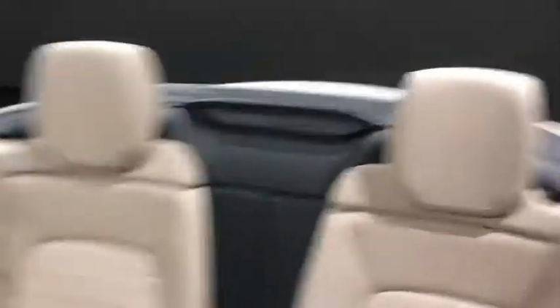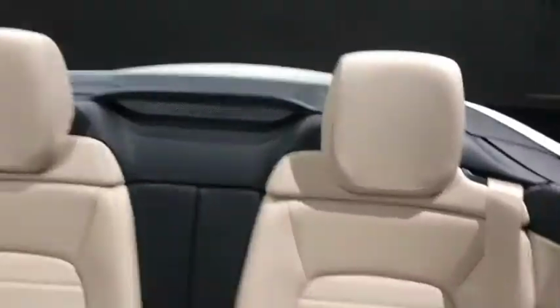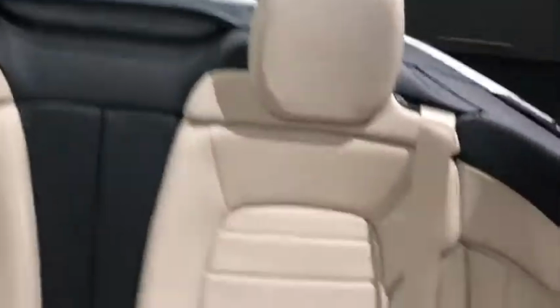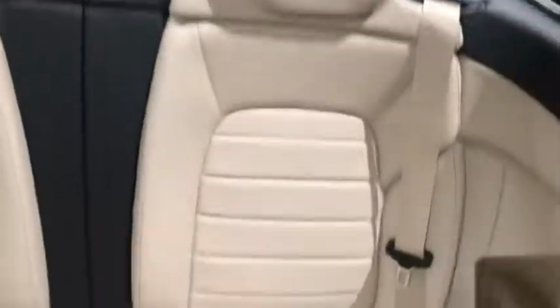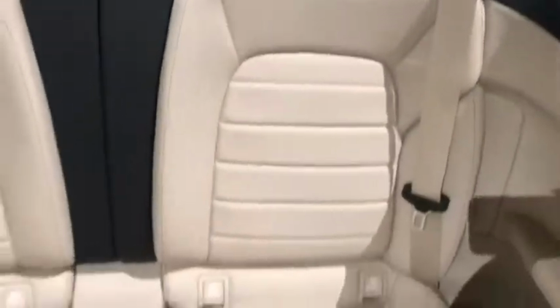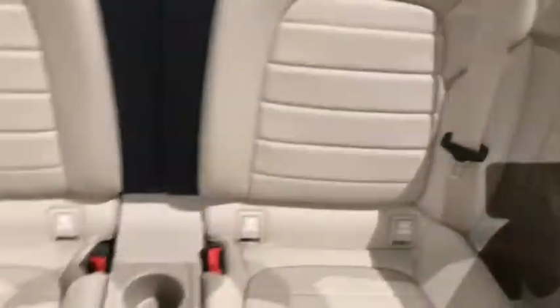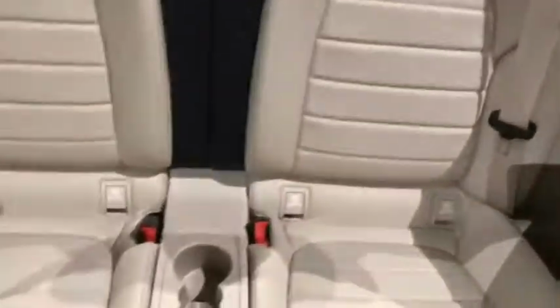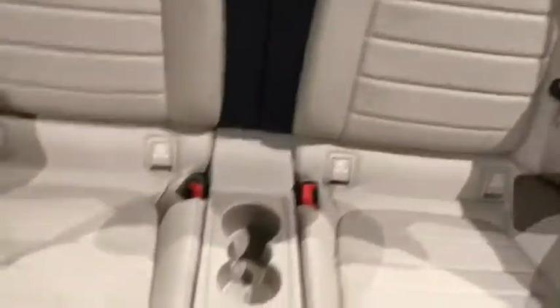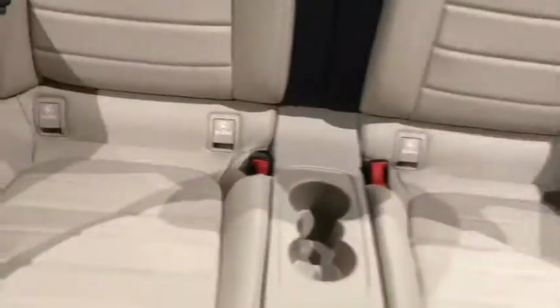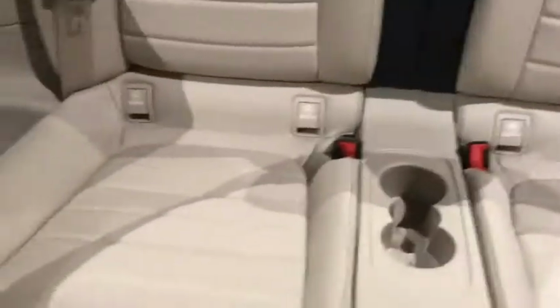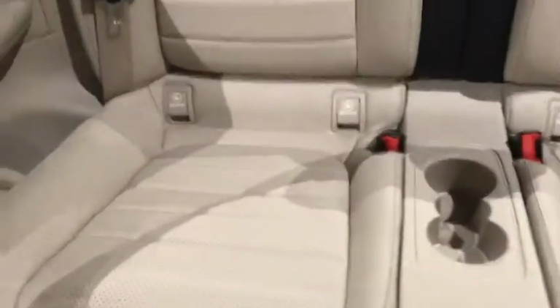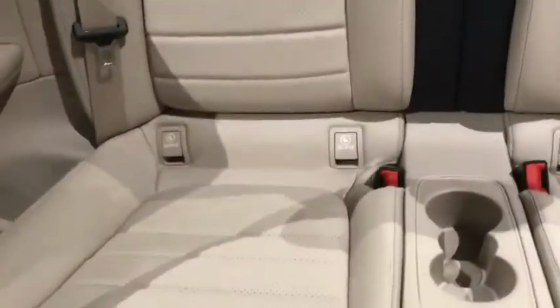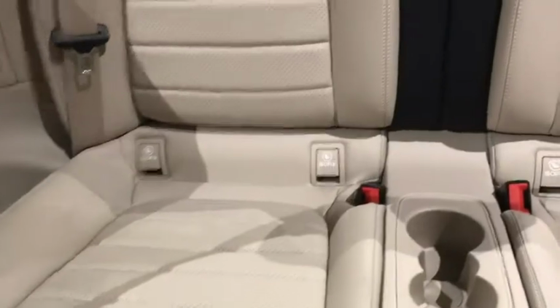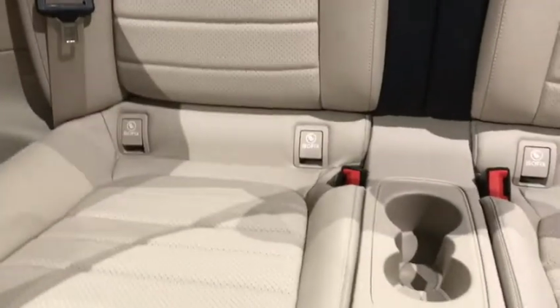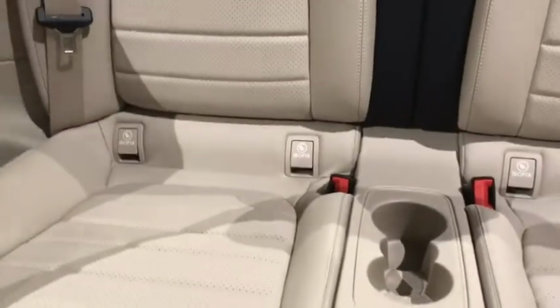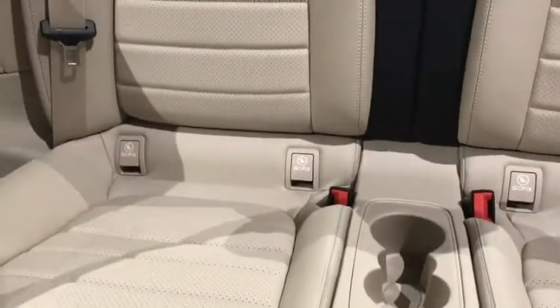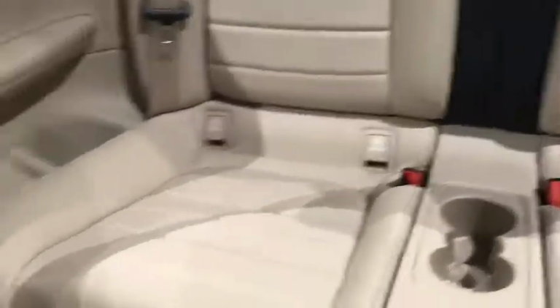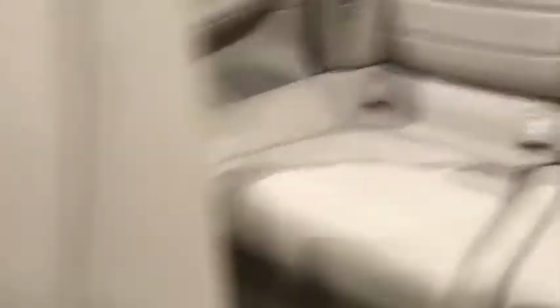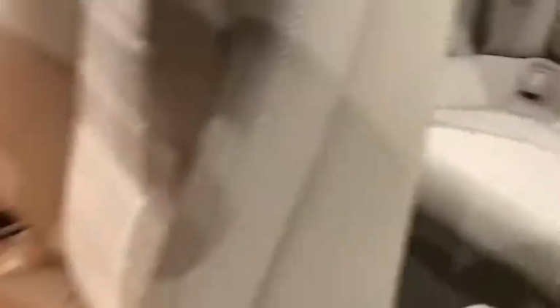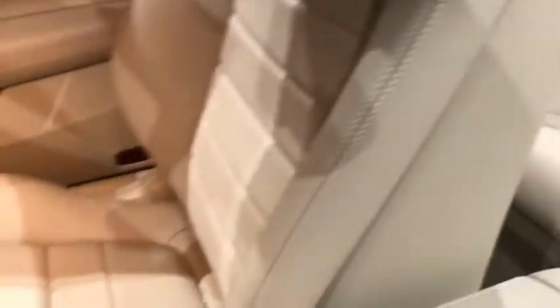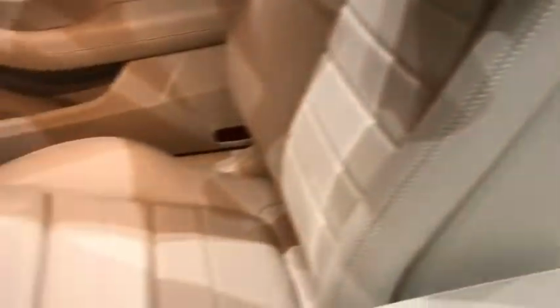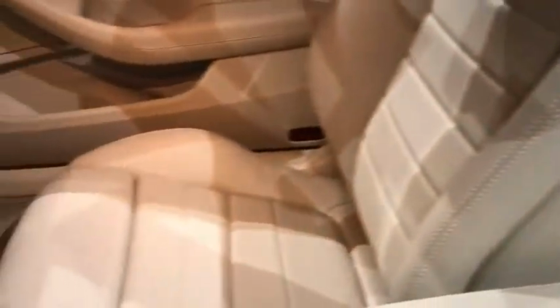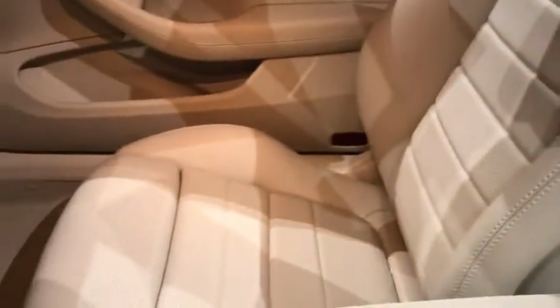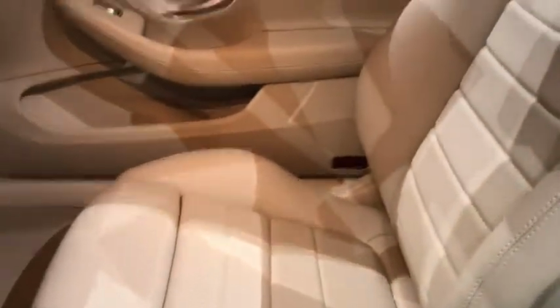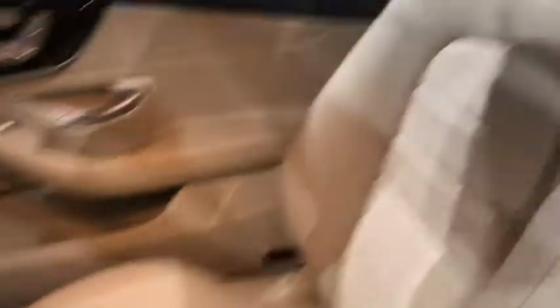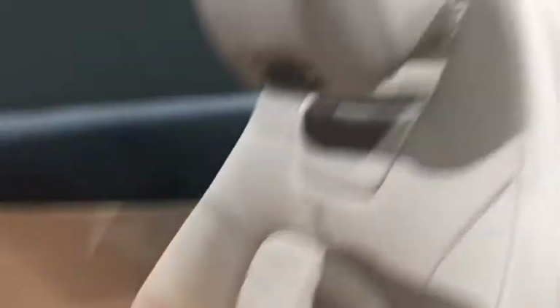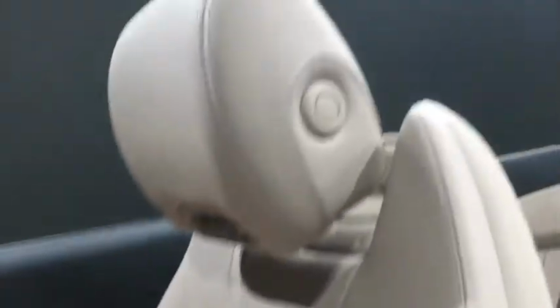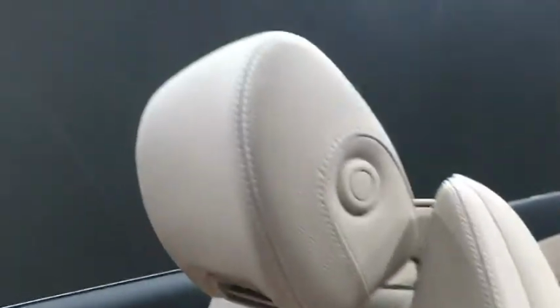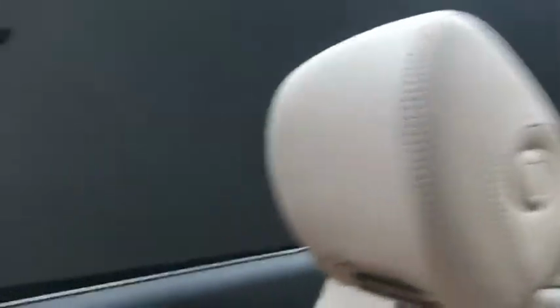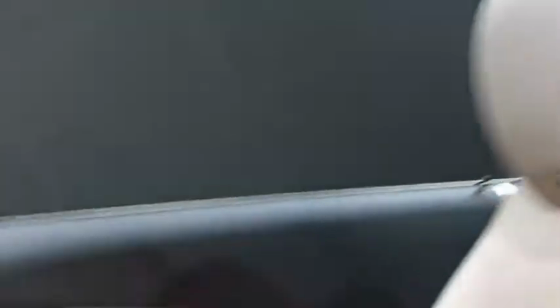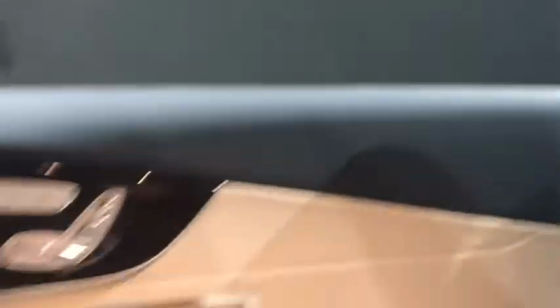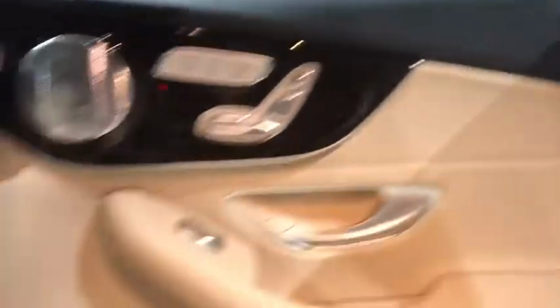Leather-wrapped steering wheel, Bluetooth, adjustable steering wheel, power steering, keyless start, four-wheel disc brakes, cruise control, auto-dimming rear-view mirror, floor mats, aluminum wheels.